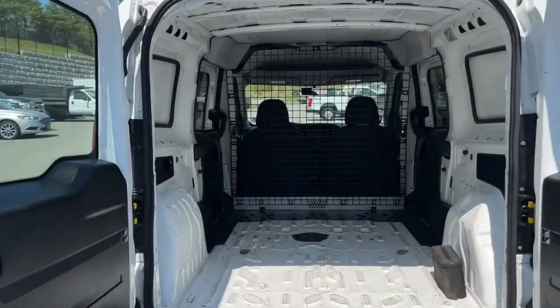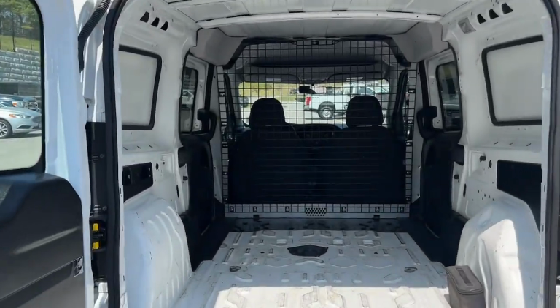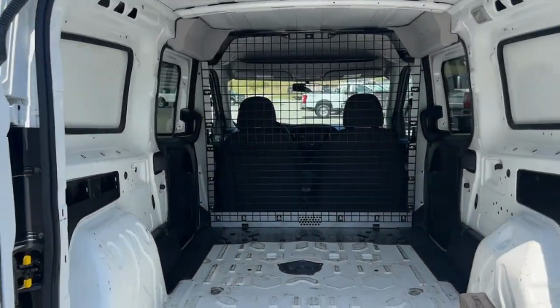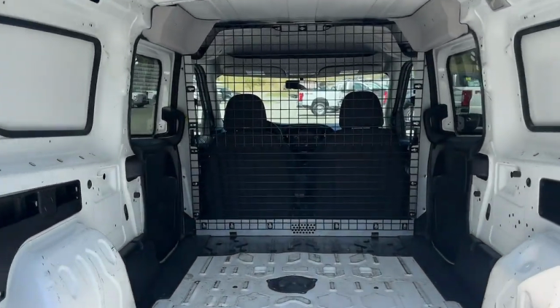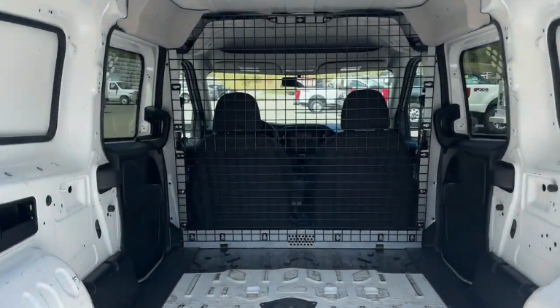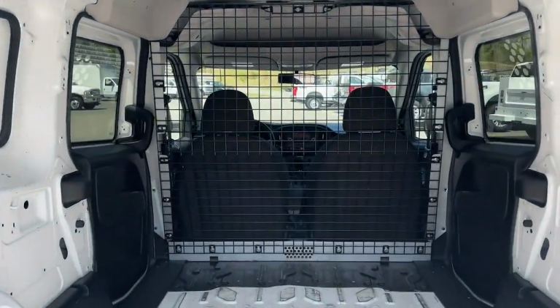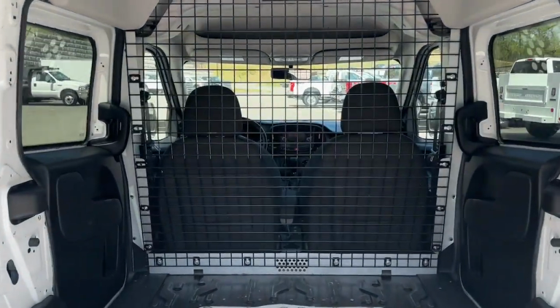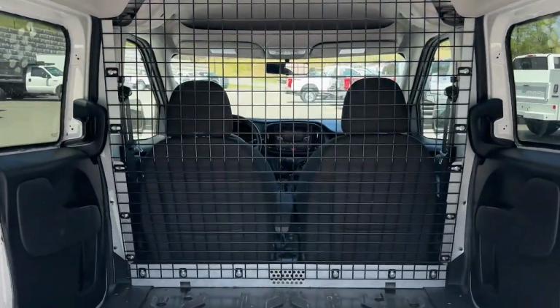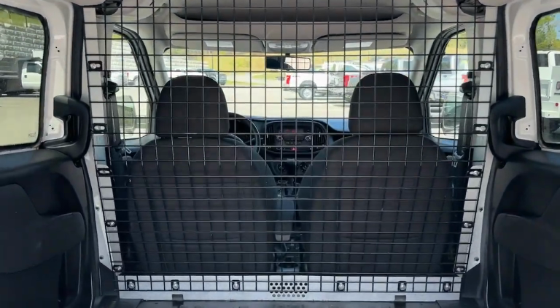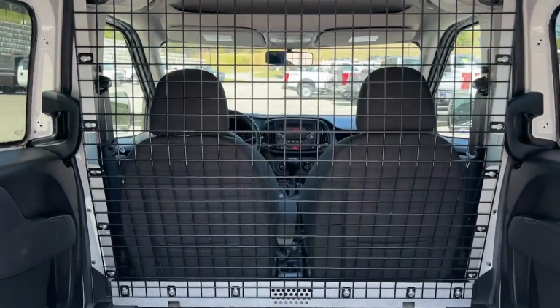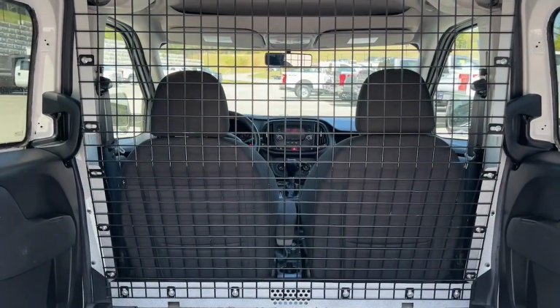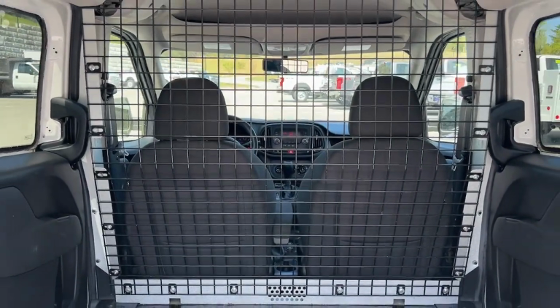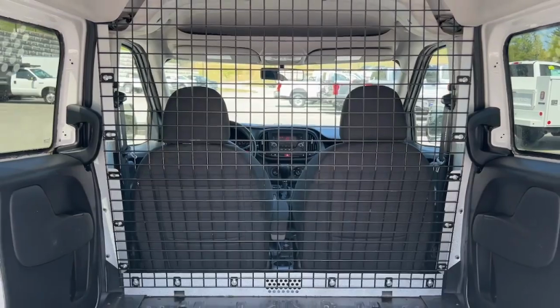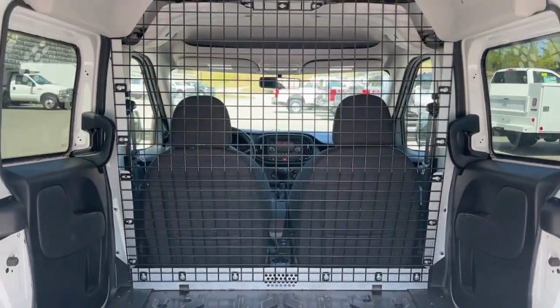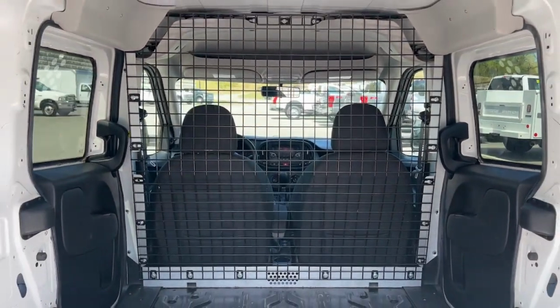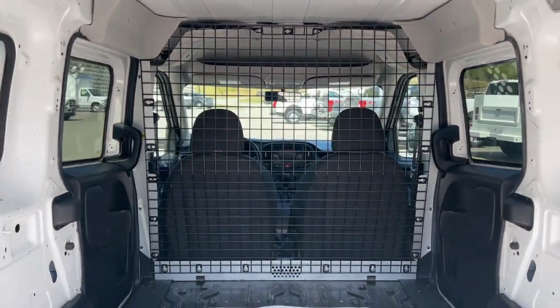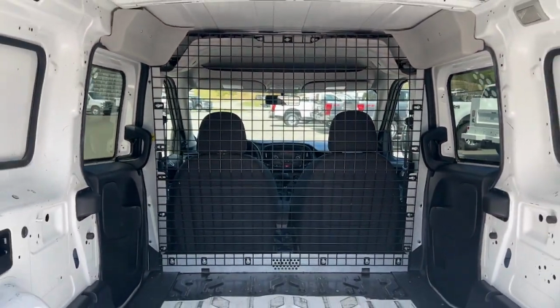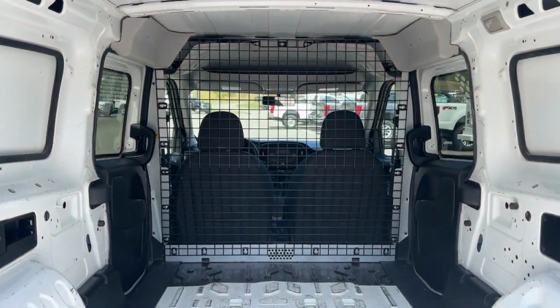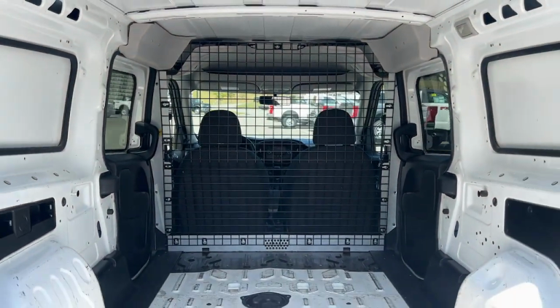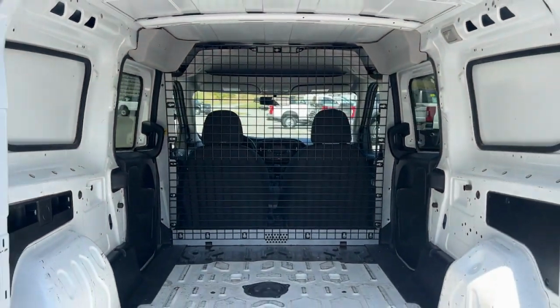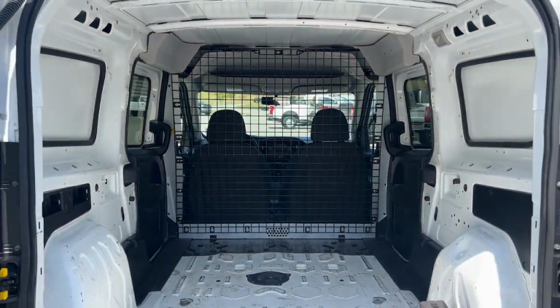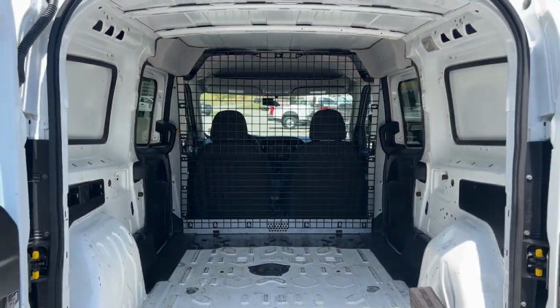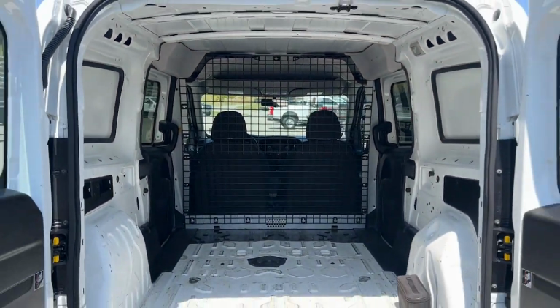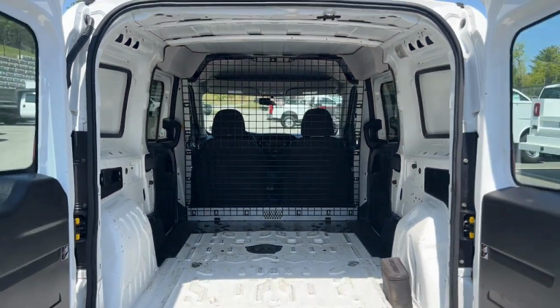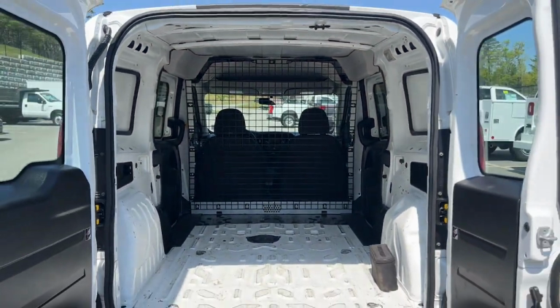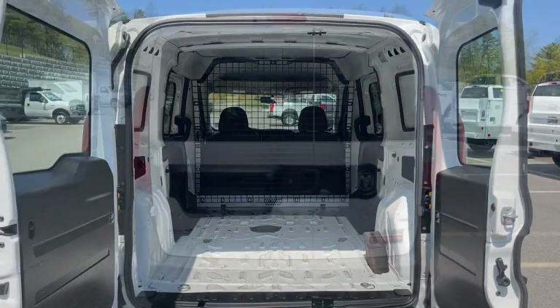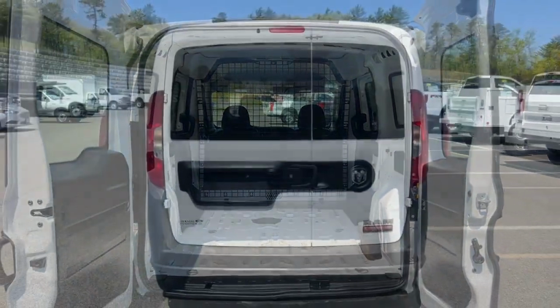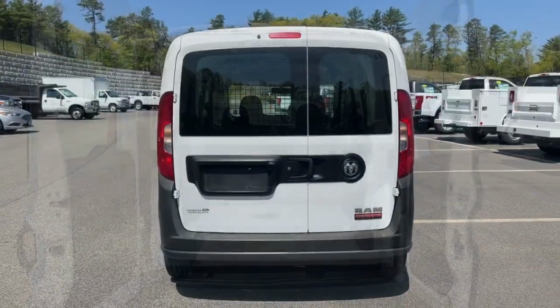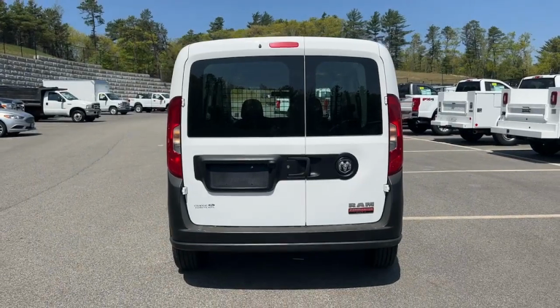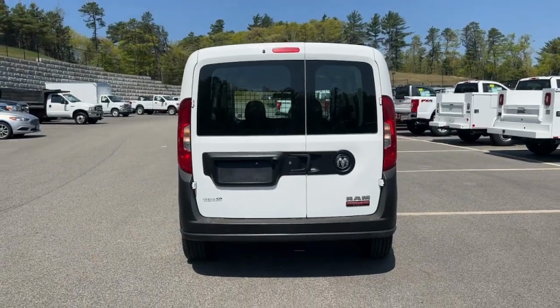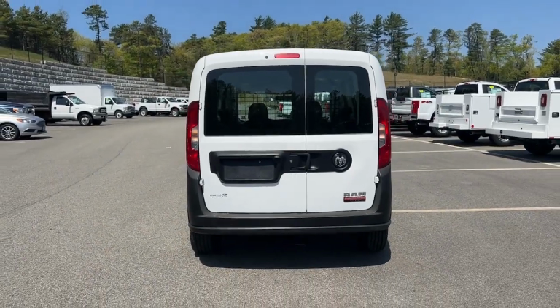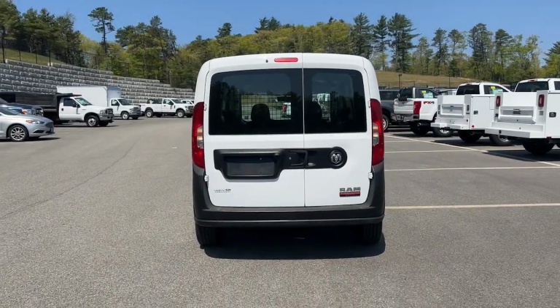Enjoy a view of this convenient Ram Promaster City — the work van that leverages impressive cargo capacity, modern tech, and easy maneuverability to help your business succeed.